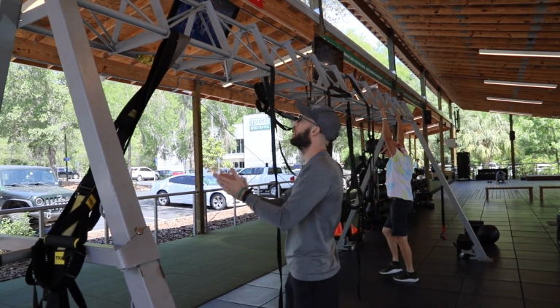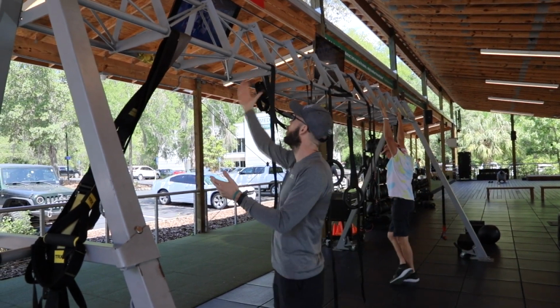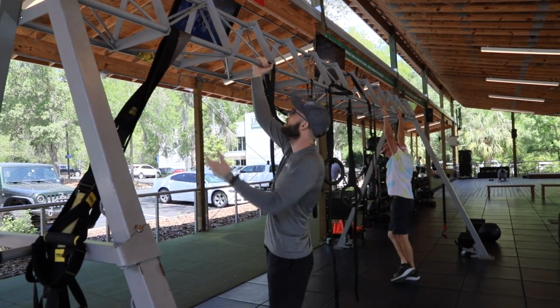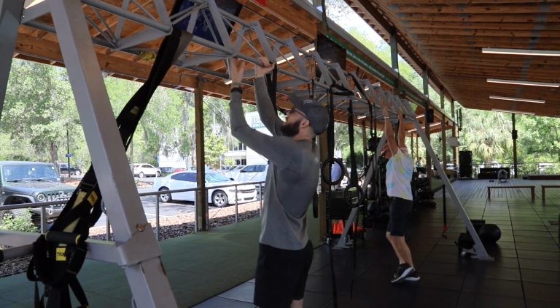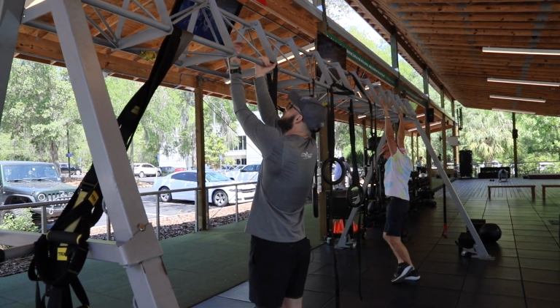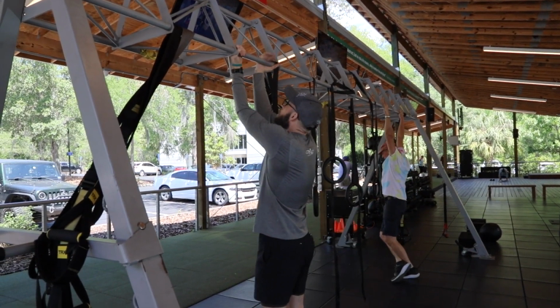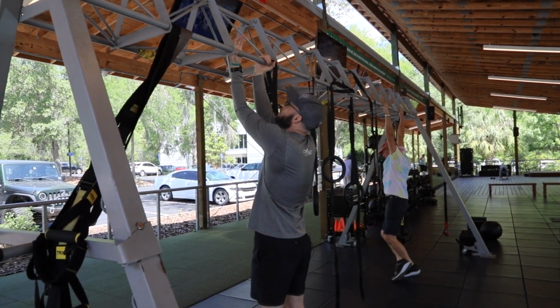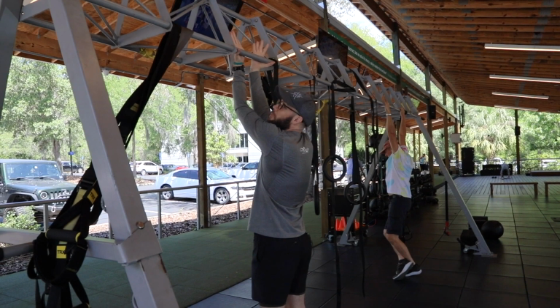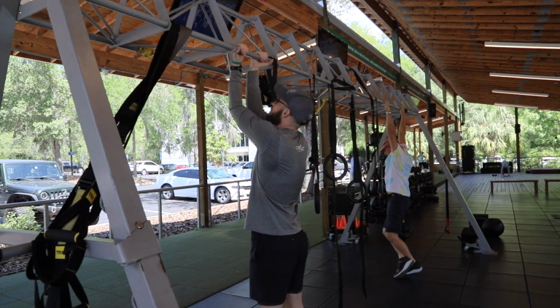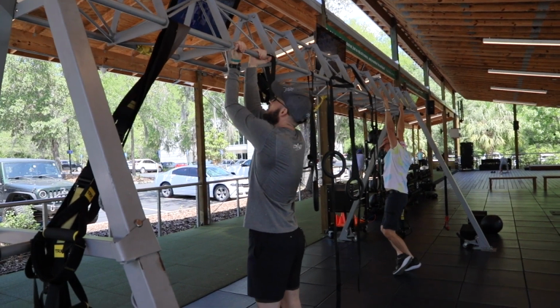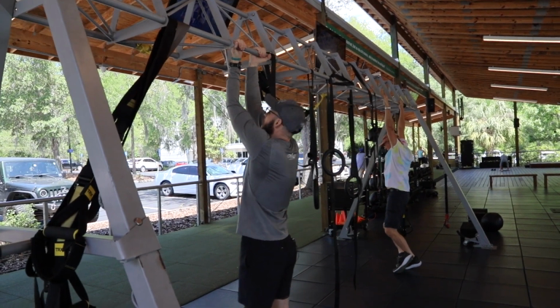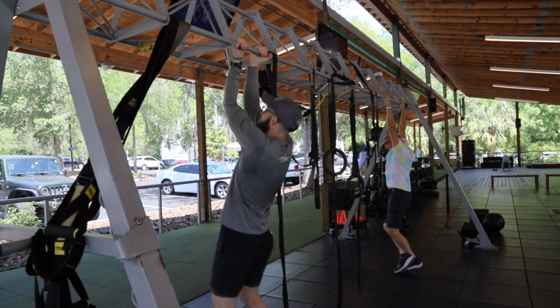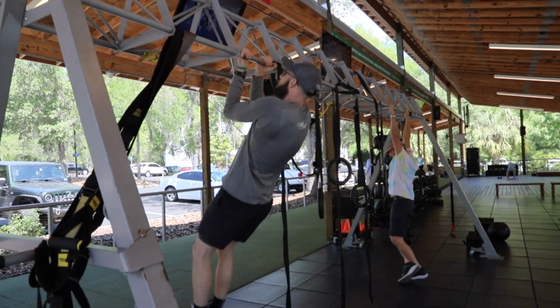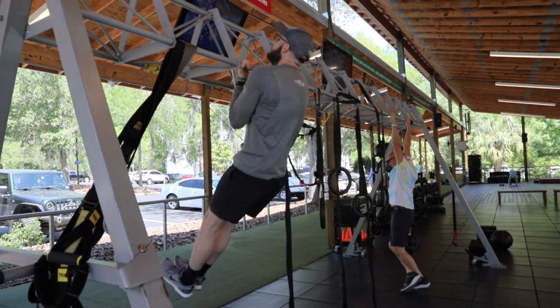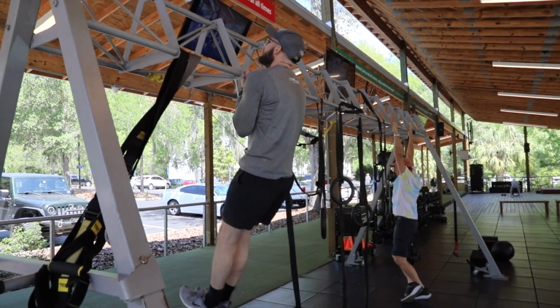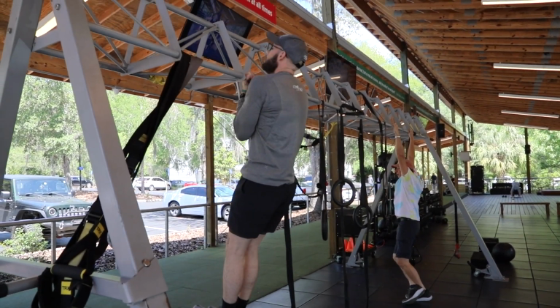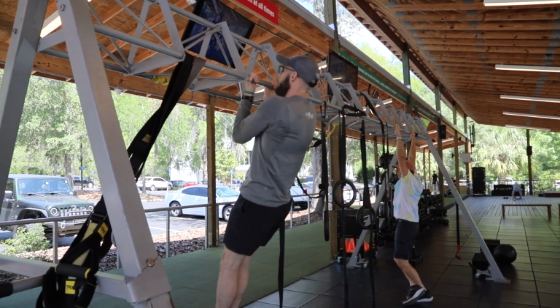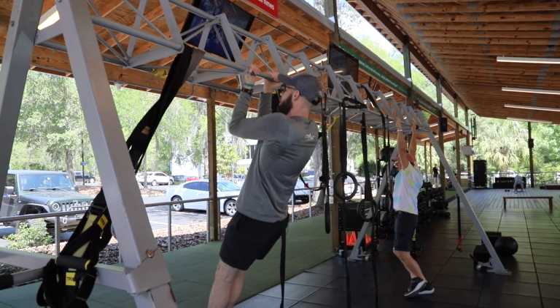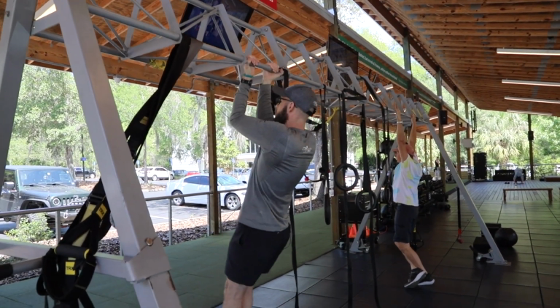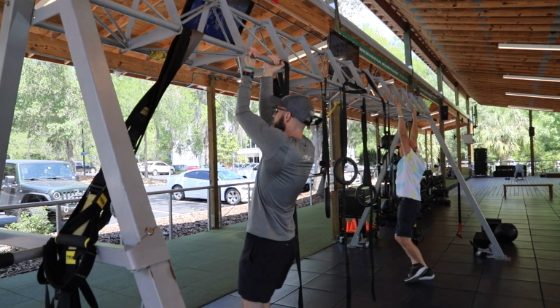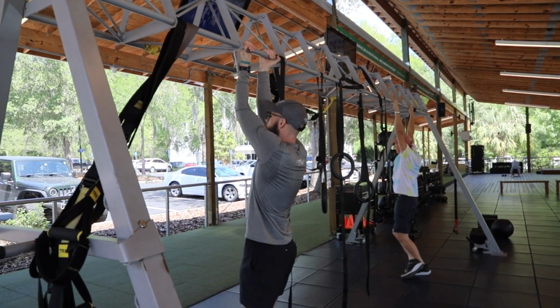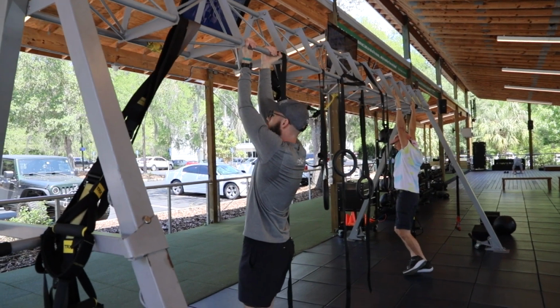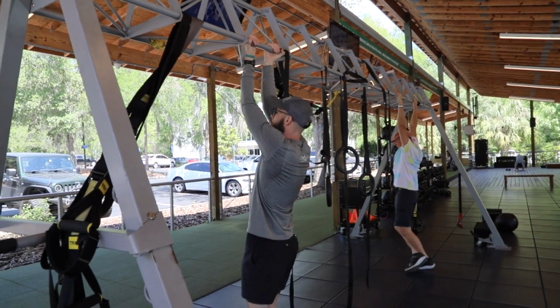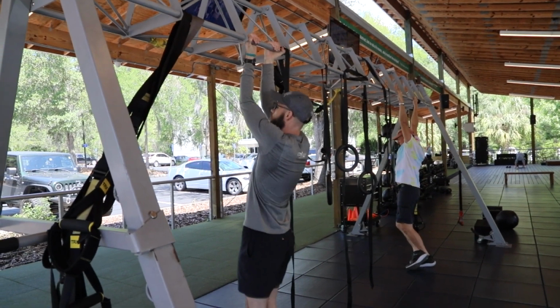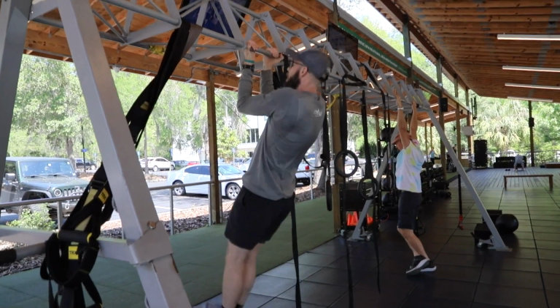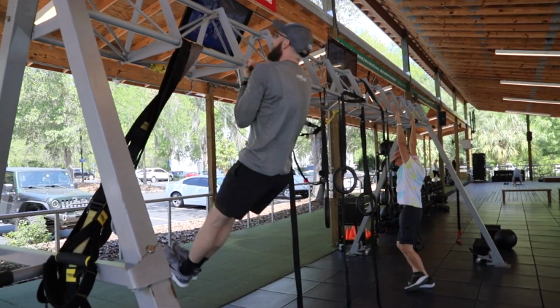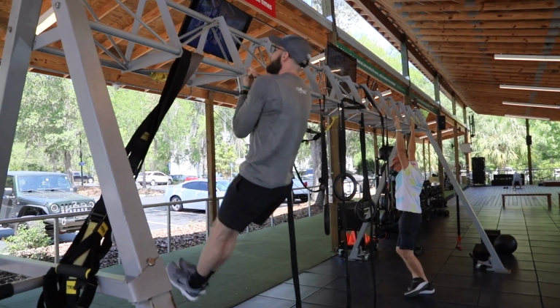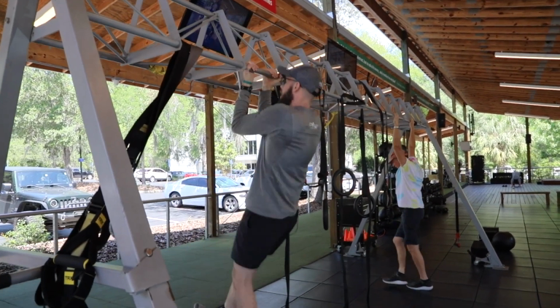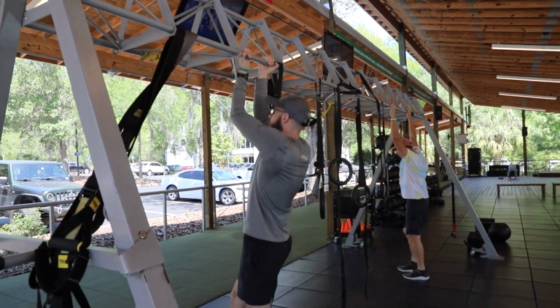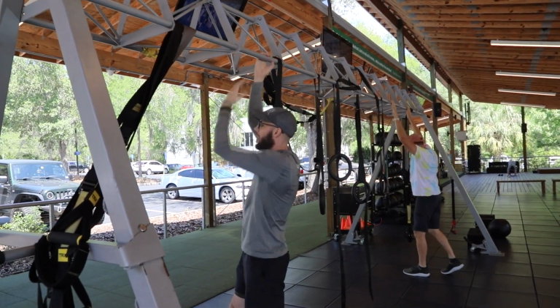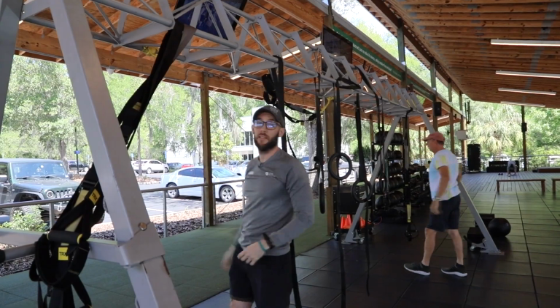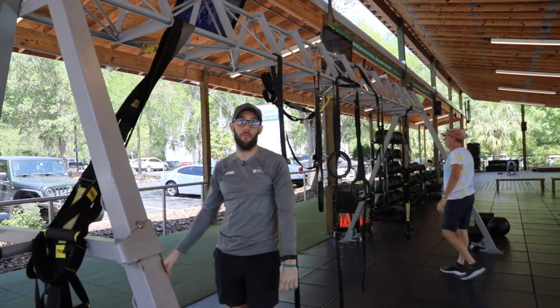You're going to walk up to the bar, take a nice close grip, and you're just going to pull yourself up, get that chin over the bar — hence the name of the exercise. Lower yourself back down to full extension, and then back up again anywhere from five to ten times.